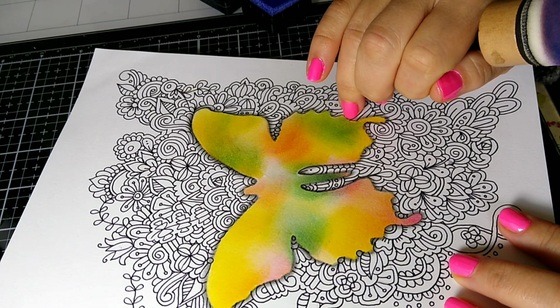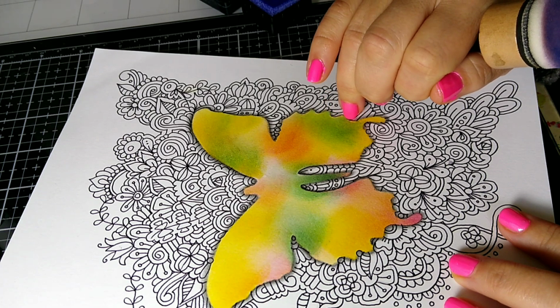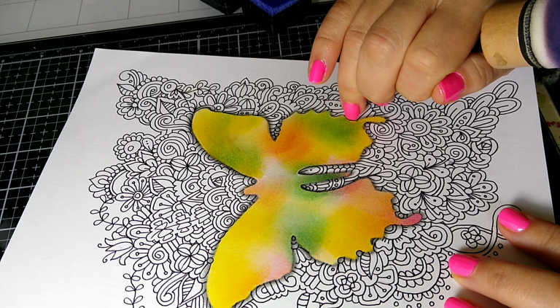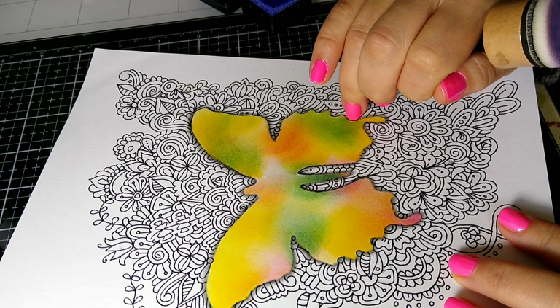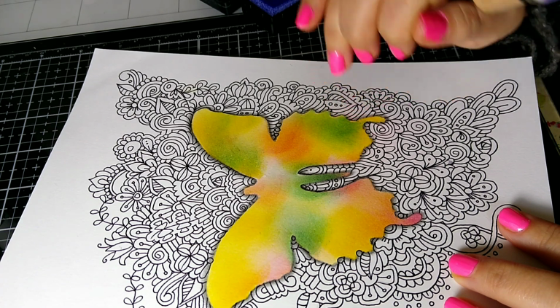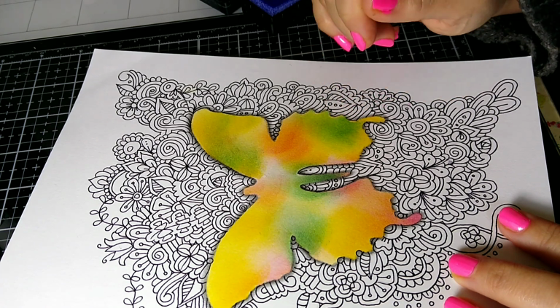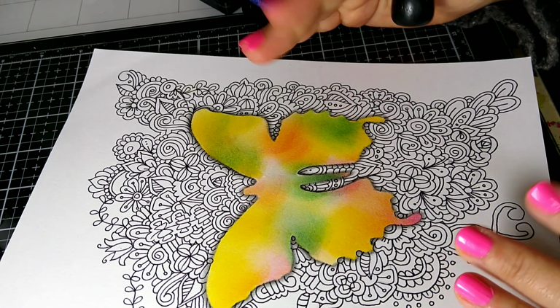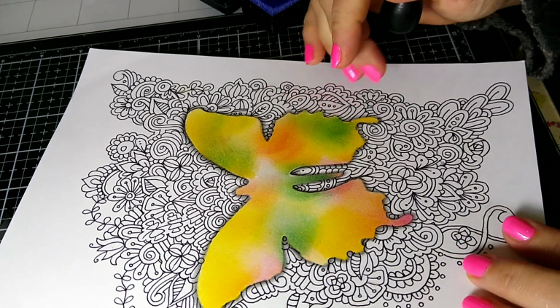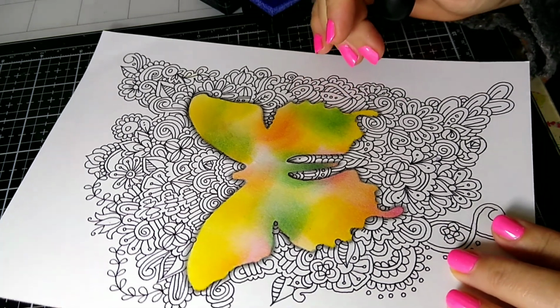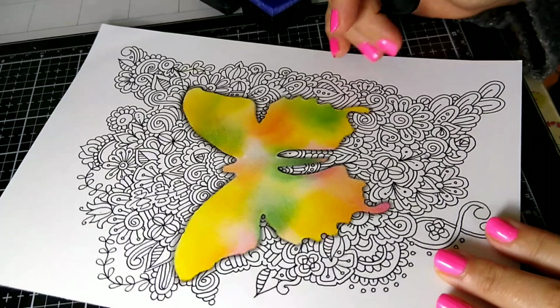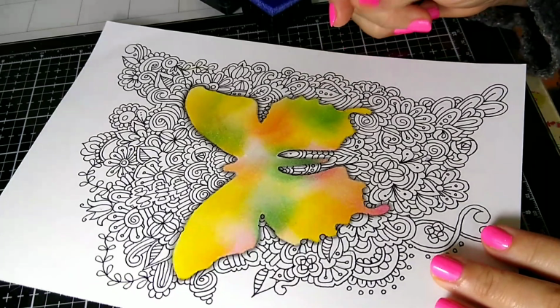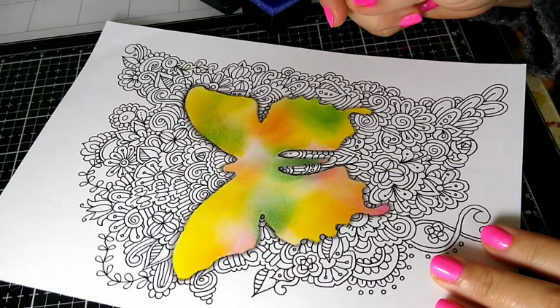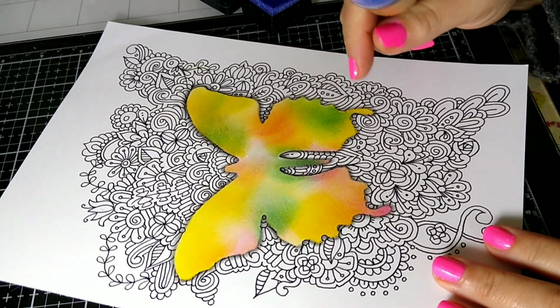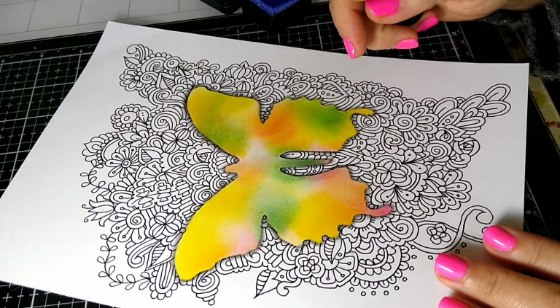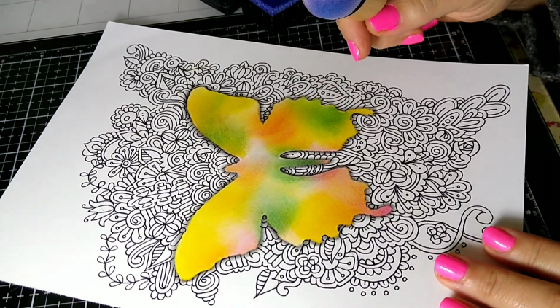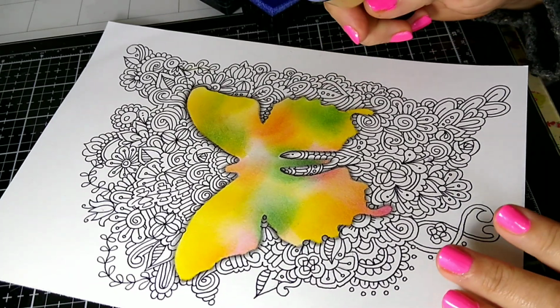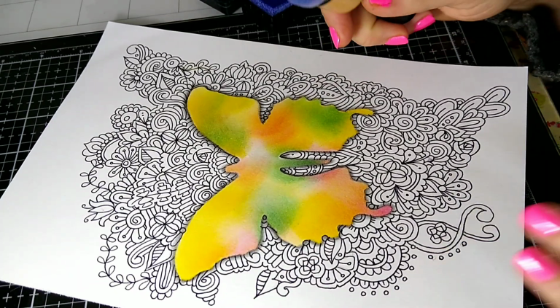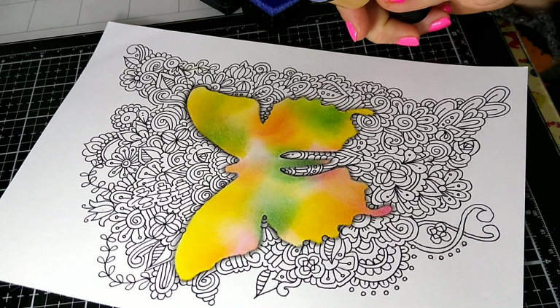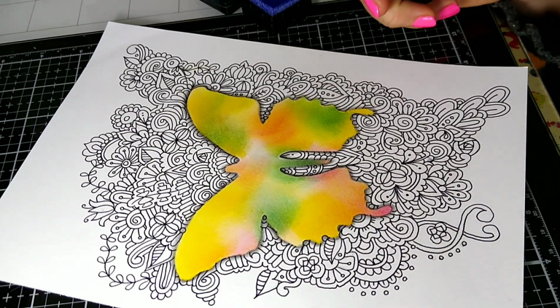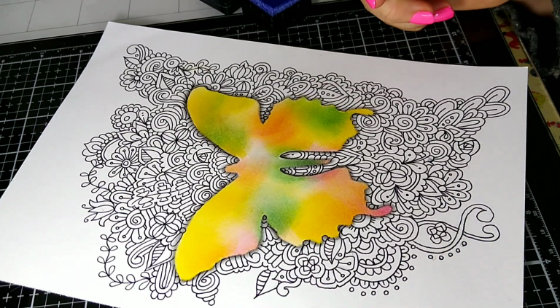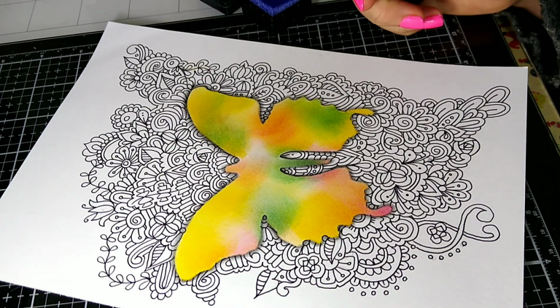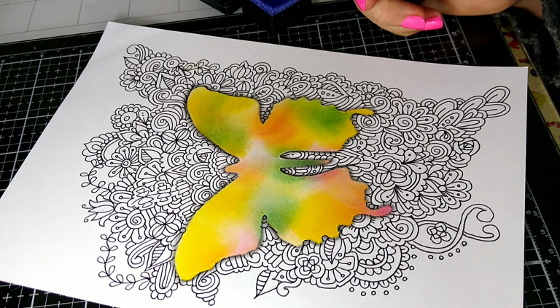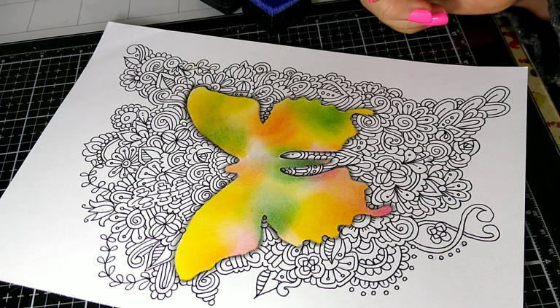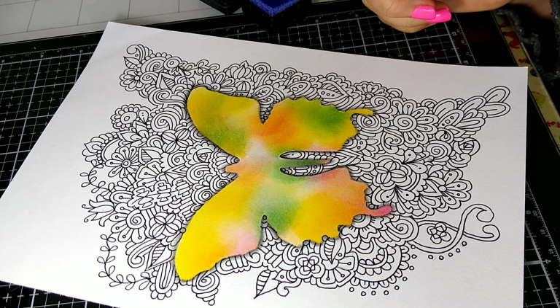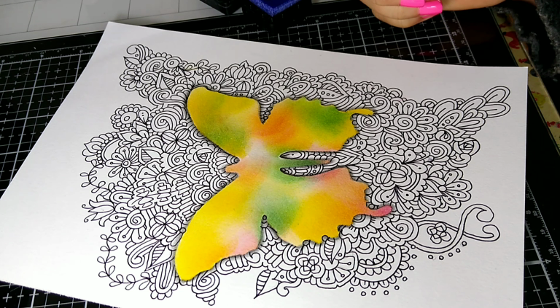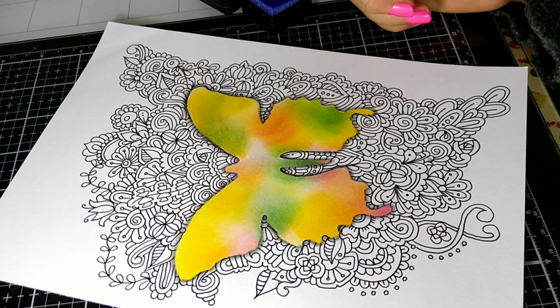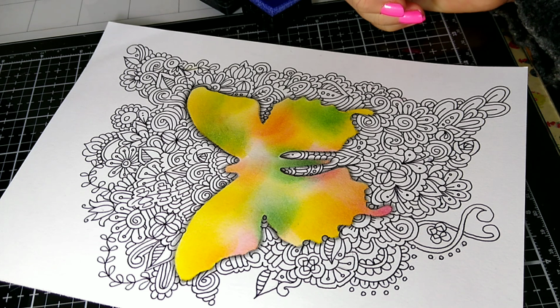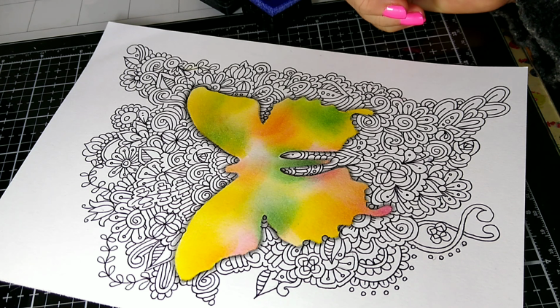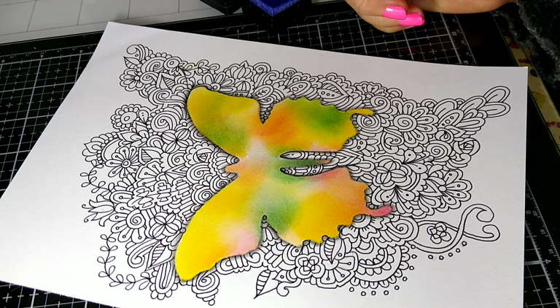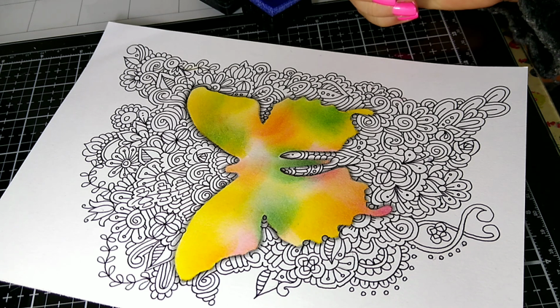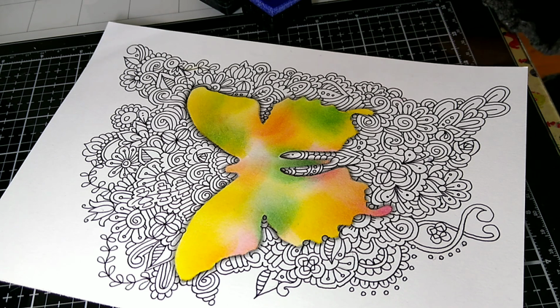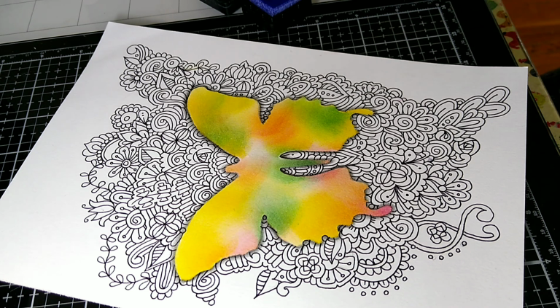I came back and shaded even some more. Just an HB pencil would suffice, and a blending stump or doodle sticks. I love to shade with doodle sticks, and that's what I did with this because I don't have a blending stump right now and I can't get to Michaels.